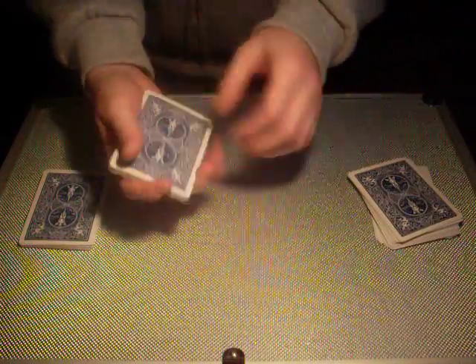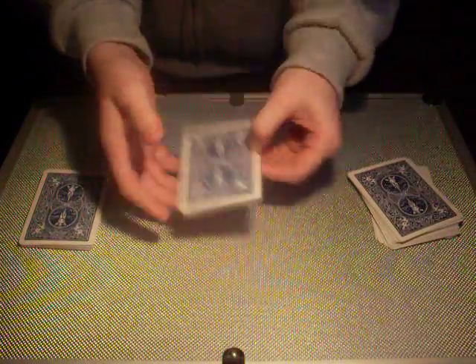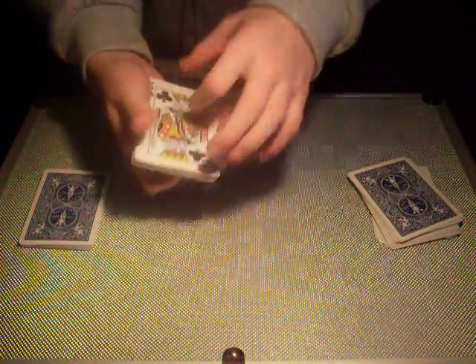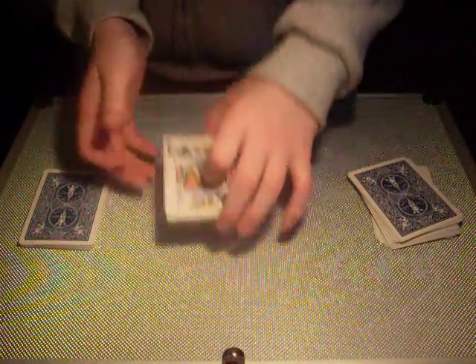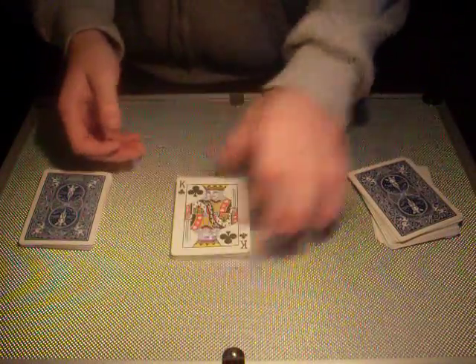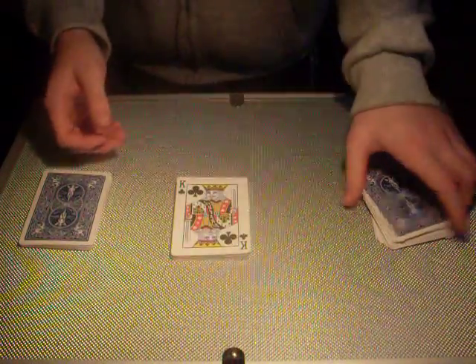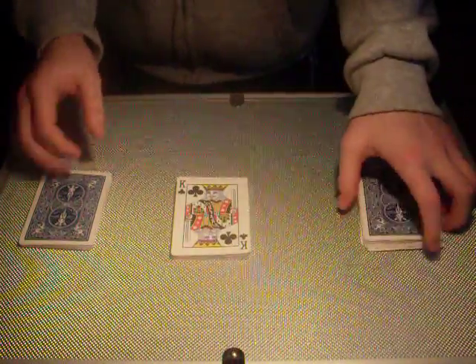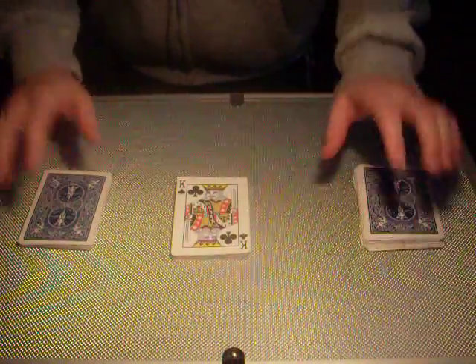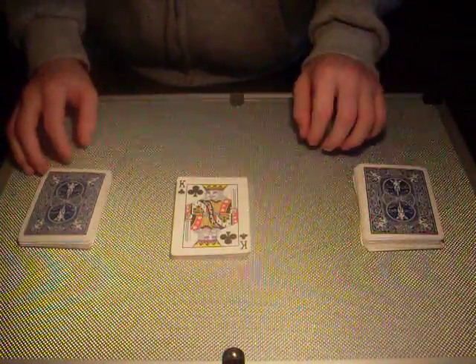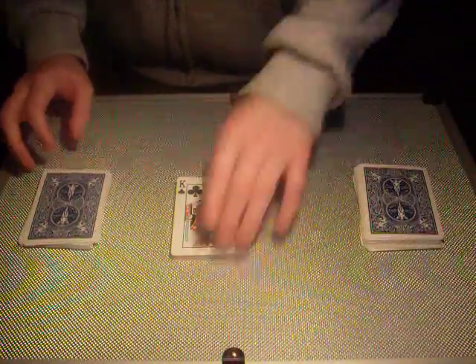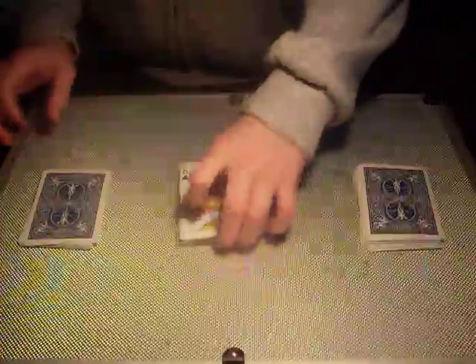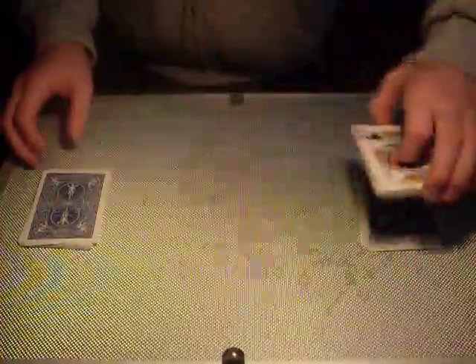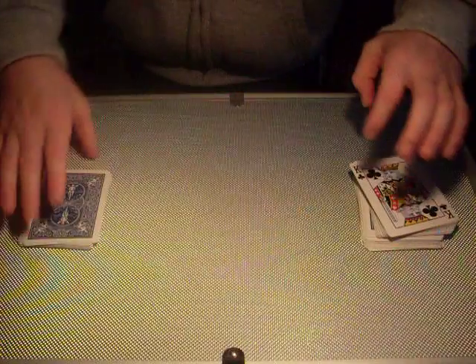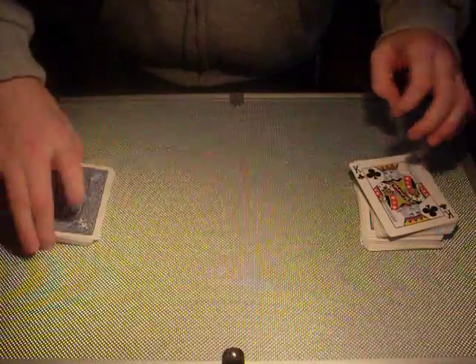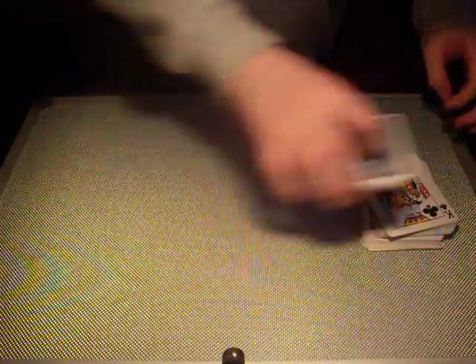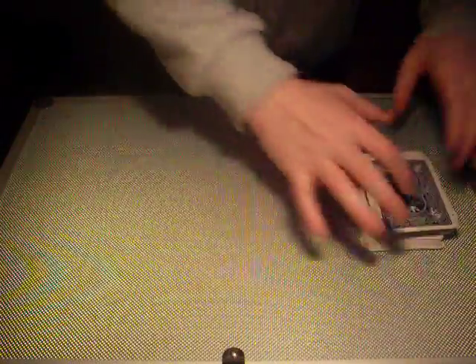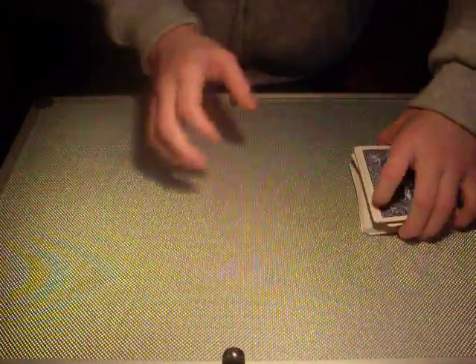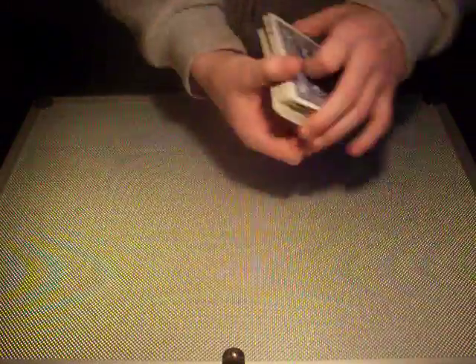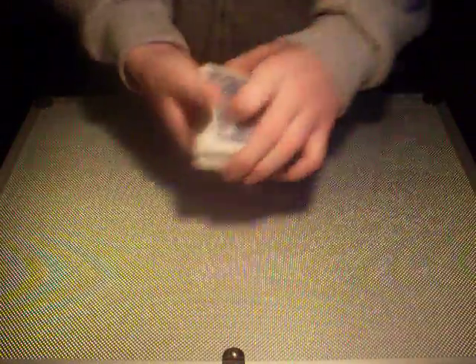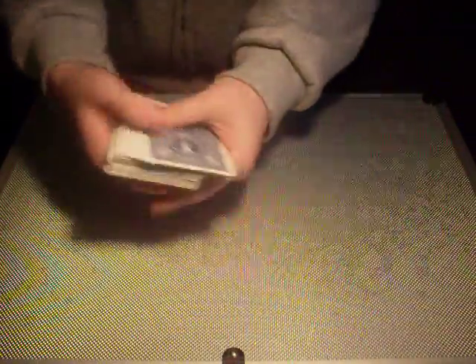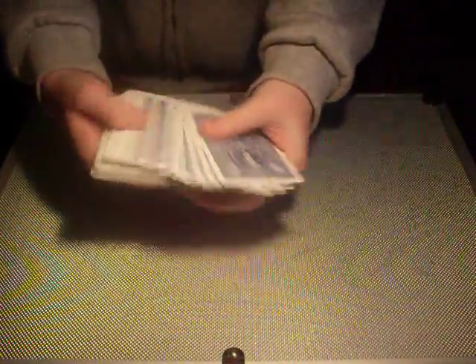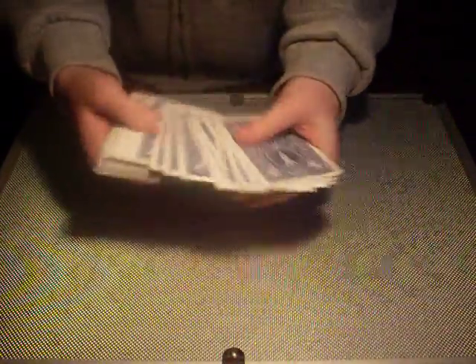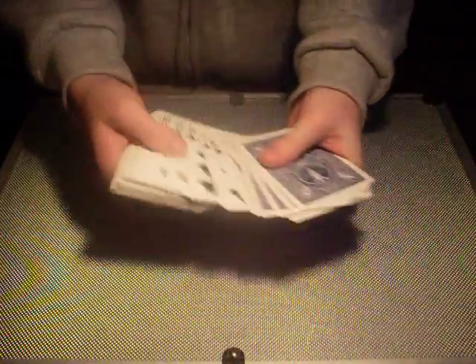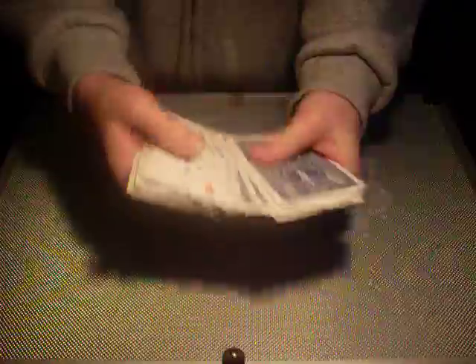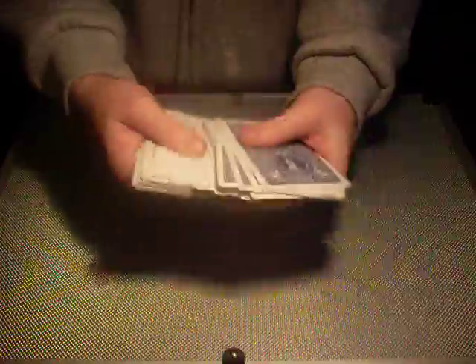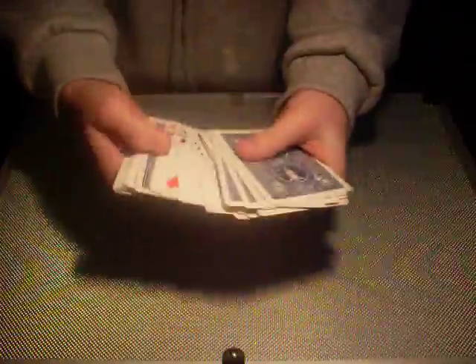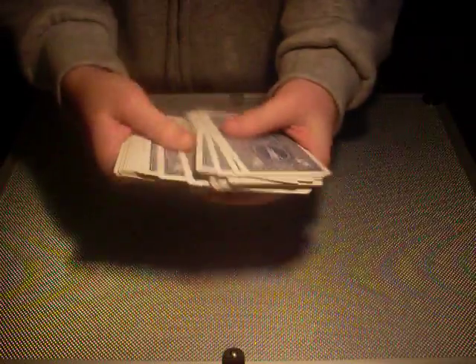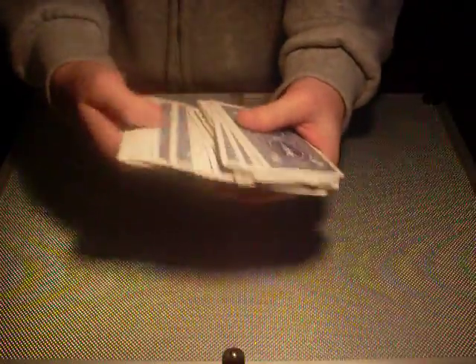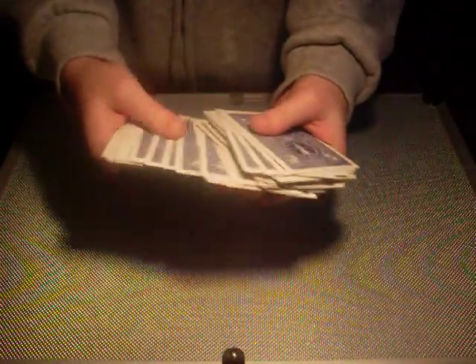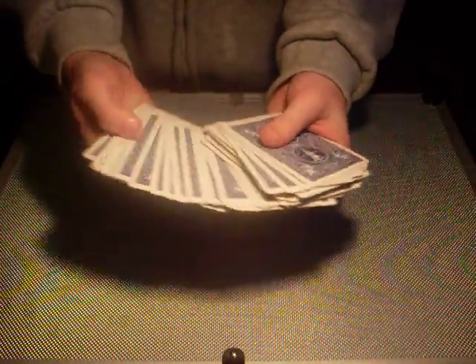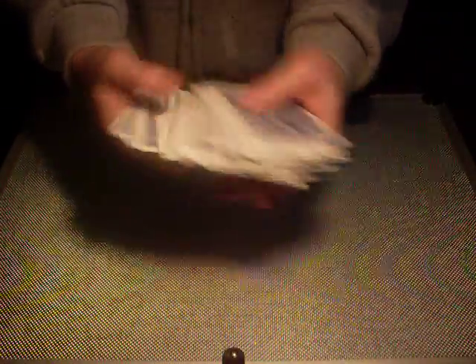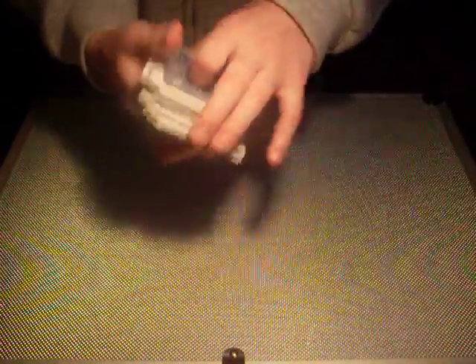Now I'm going to keep this pile face up and I'm going to sandwich it between the other two piles that are face down. So now we've got cards face down, then cards face up, and then cards facing down.